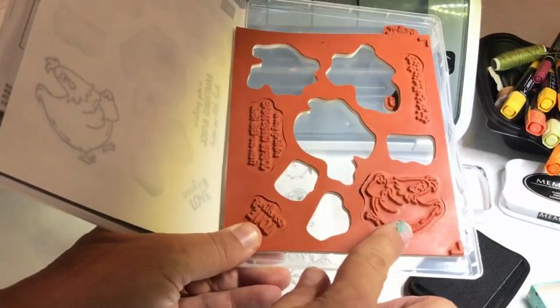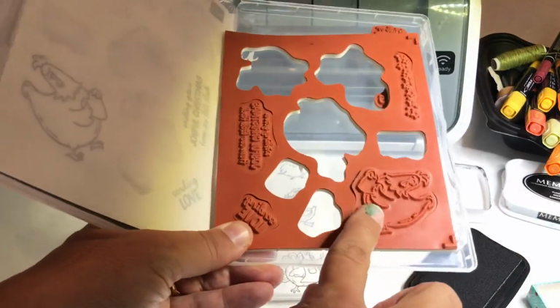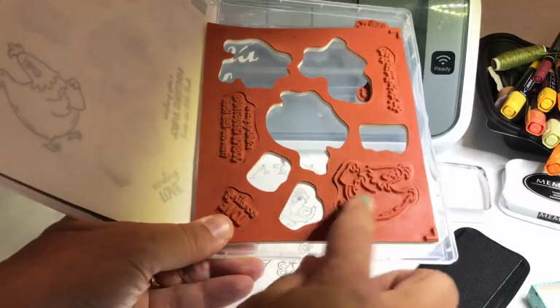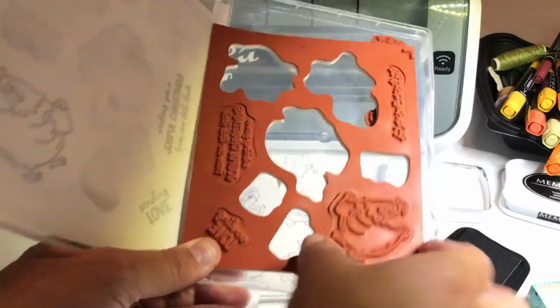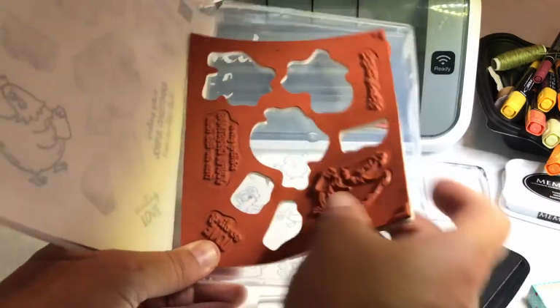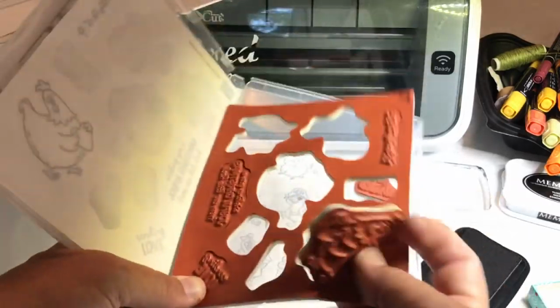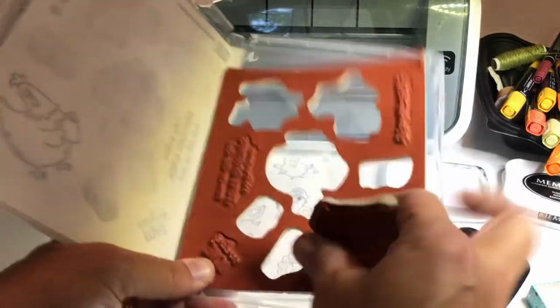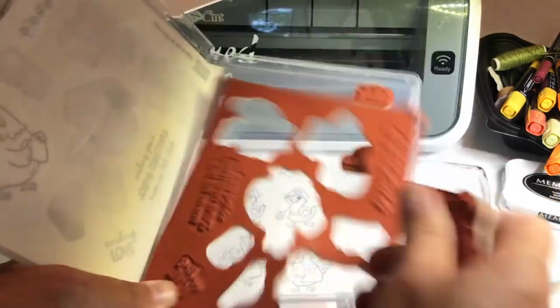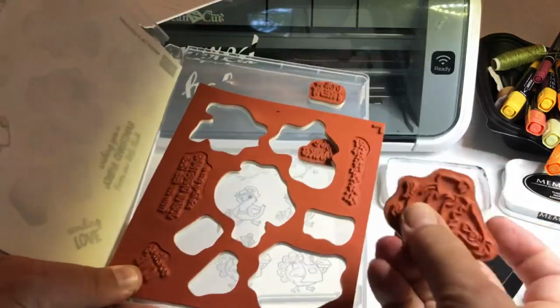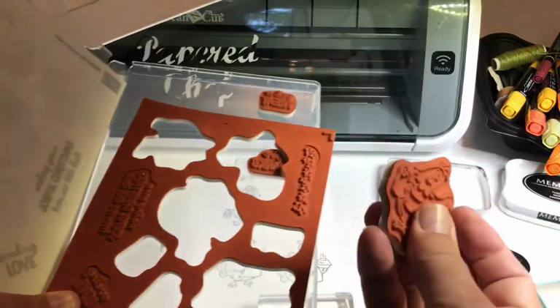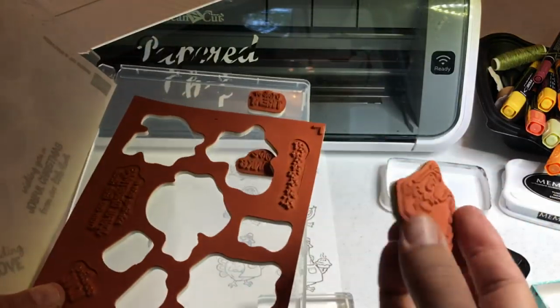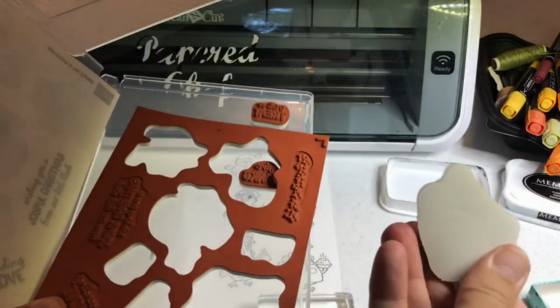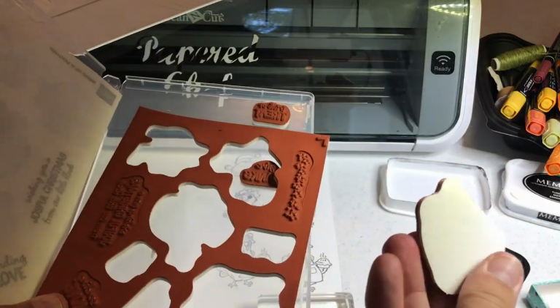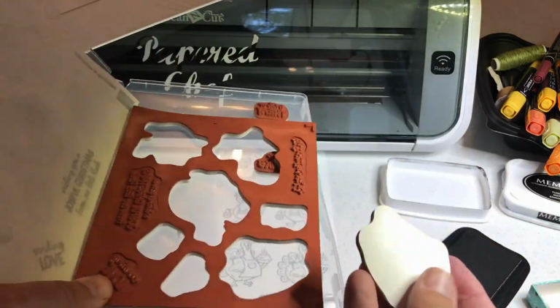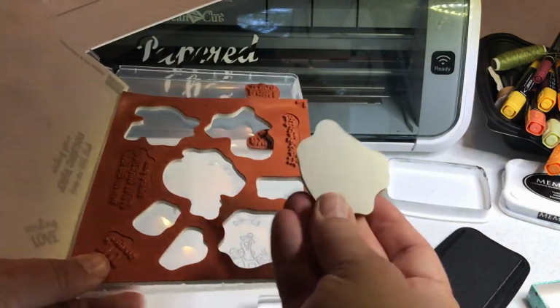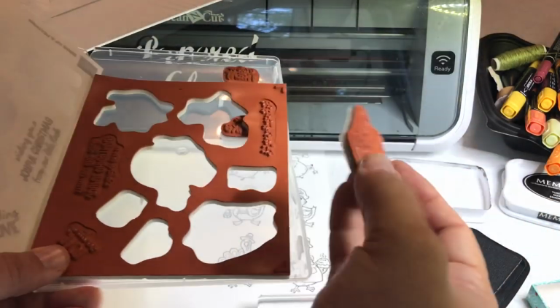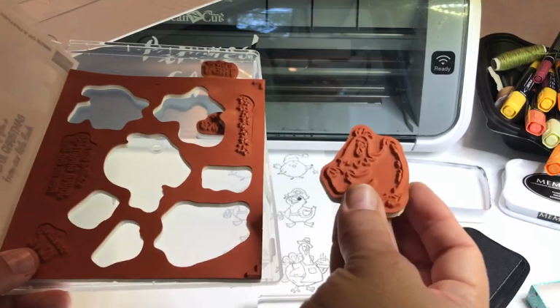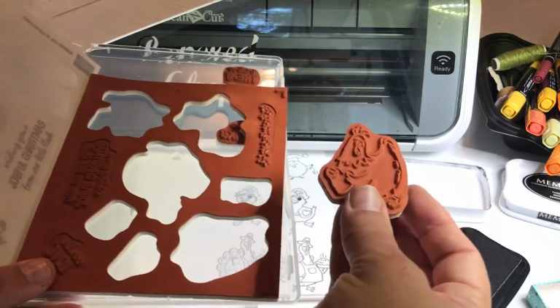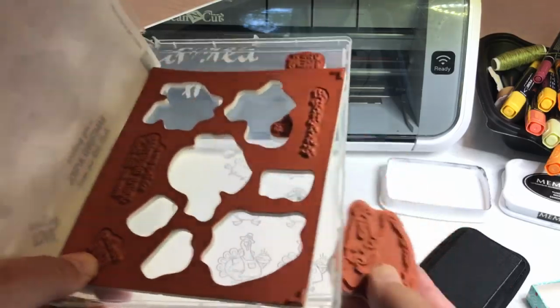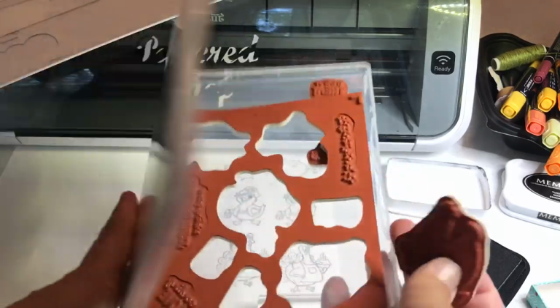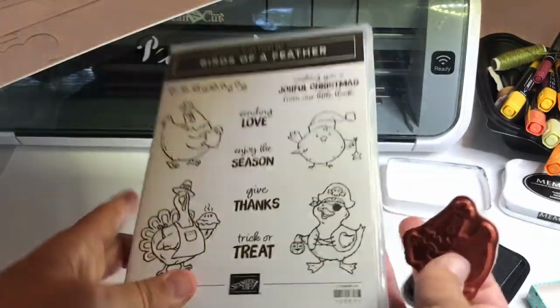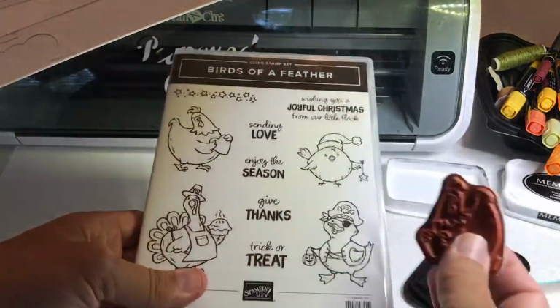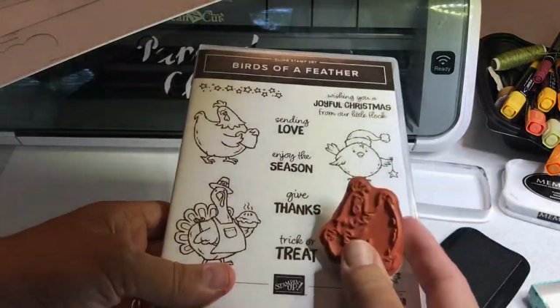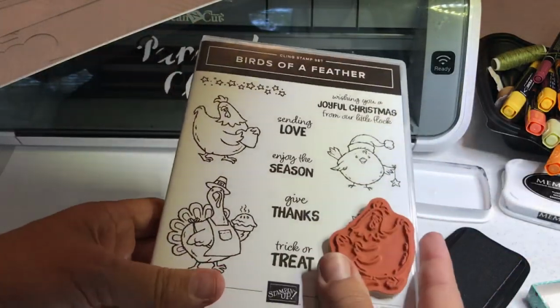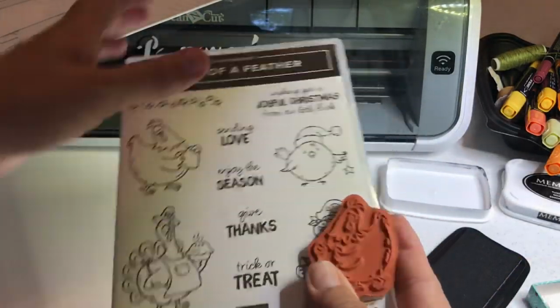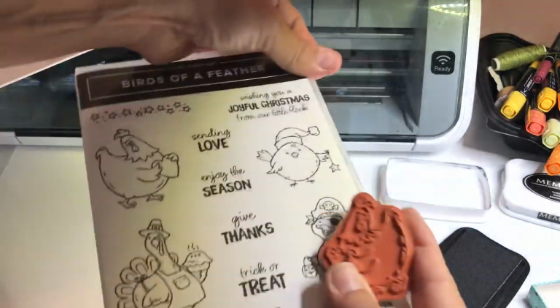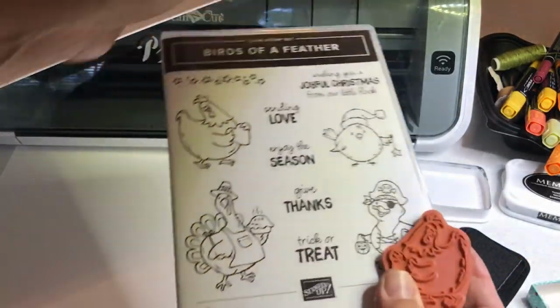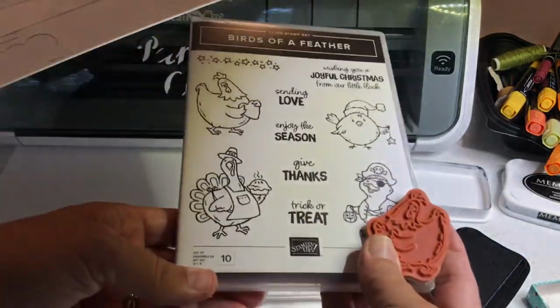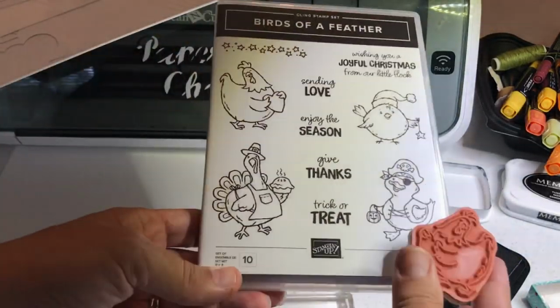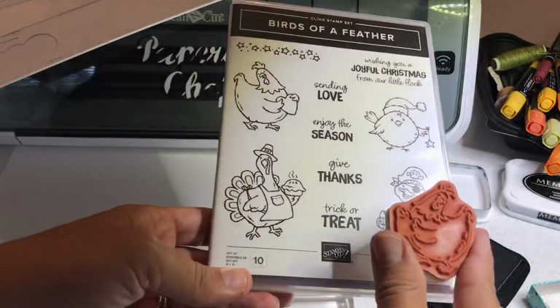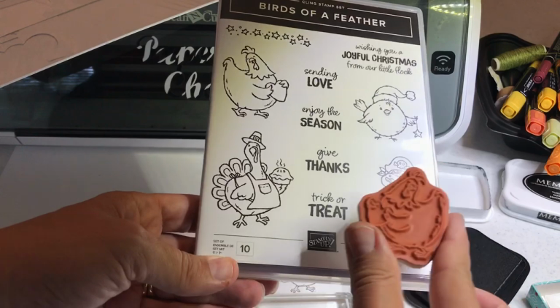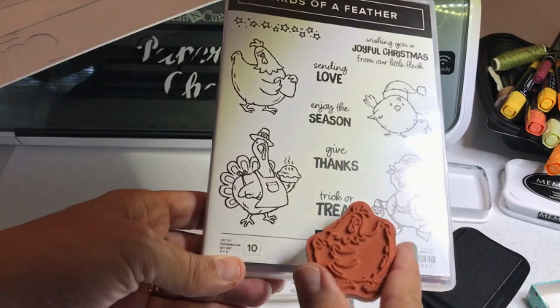This is our chicken — a rooster — and I haven't used it yet. I wanted to show you that you can use it right out of the container. Some stamps you can't and you have to kind of condition them, but these work great right out of the container.